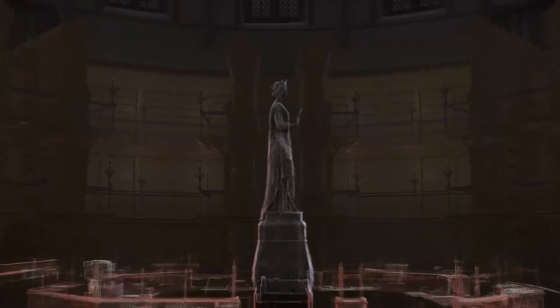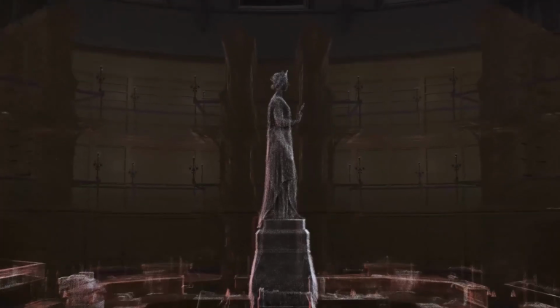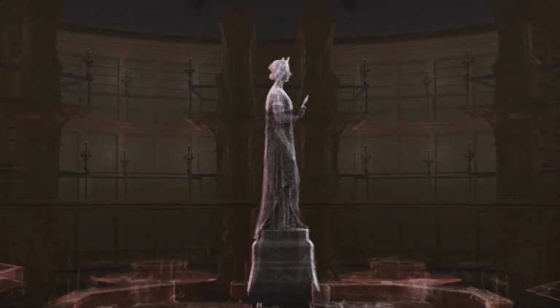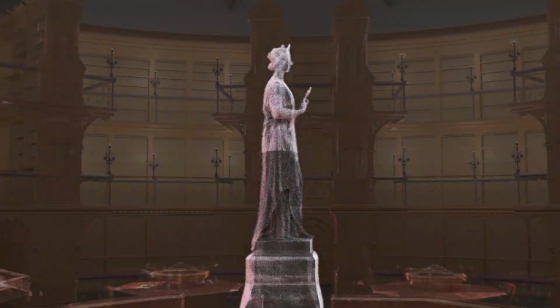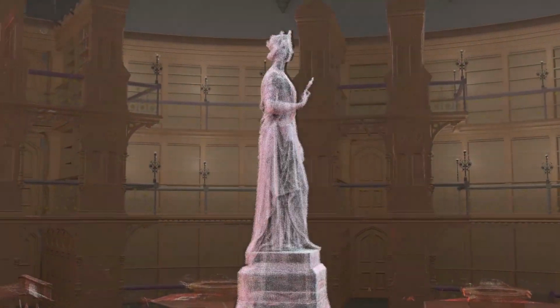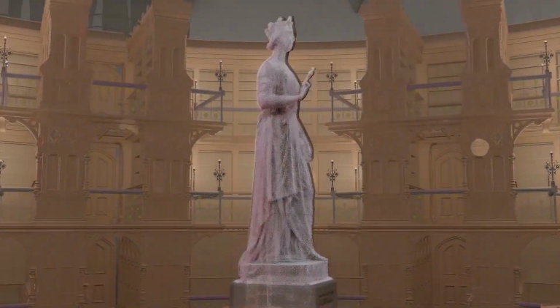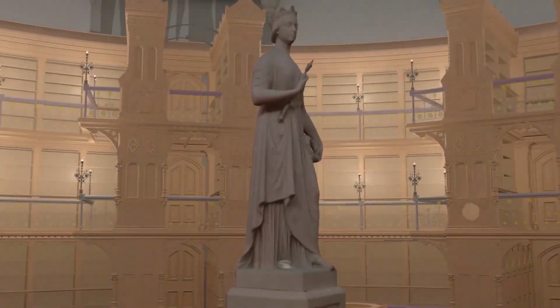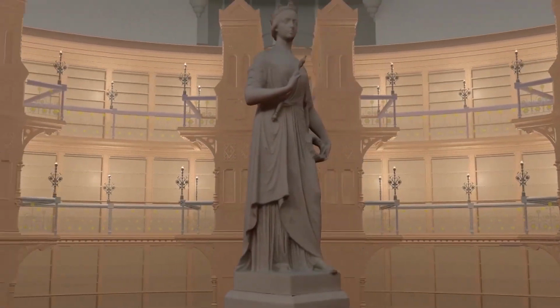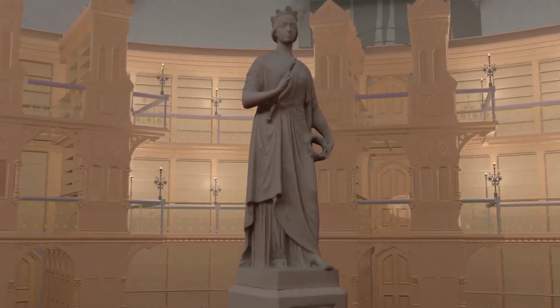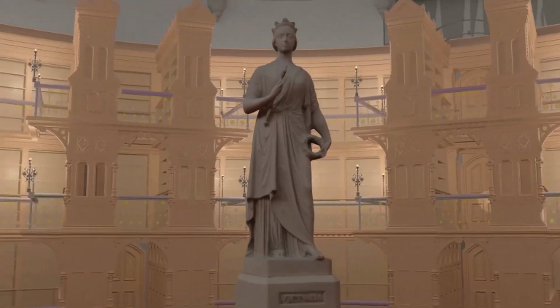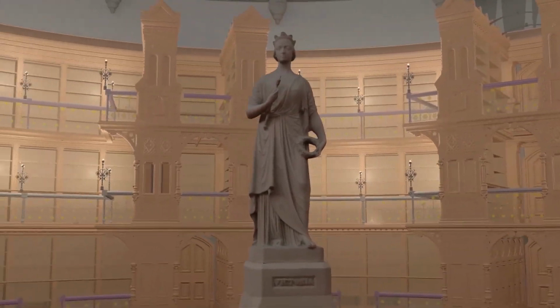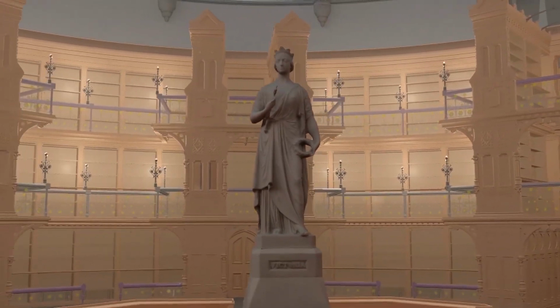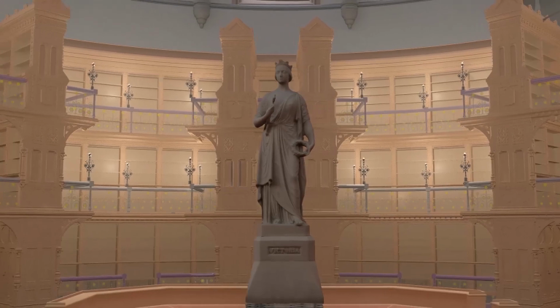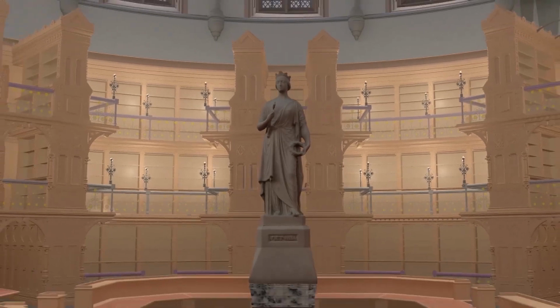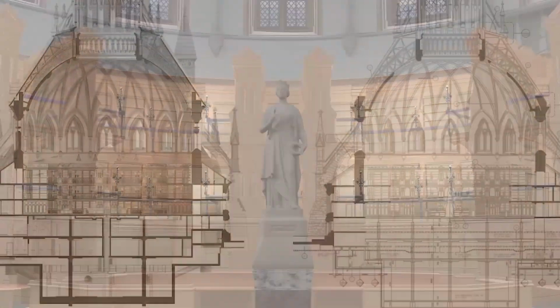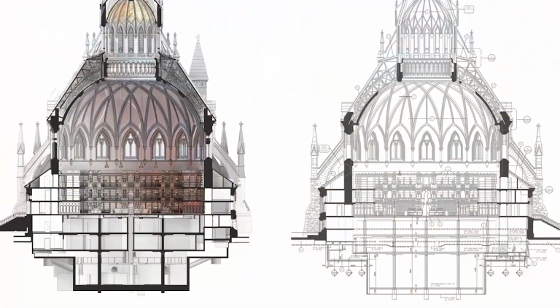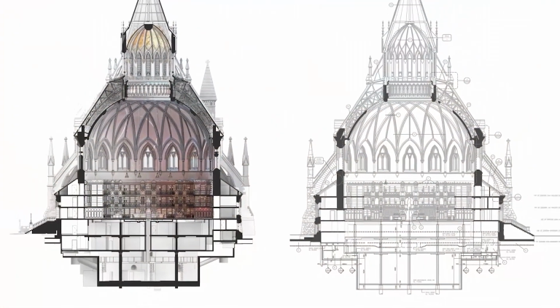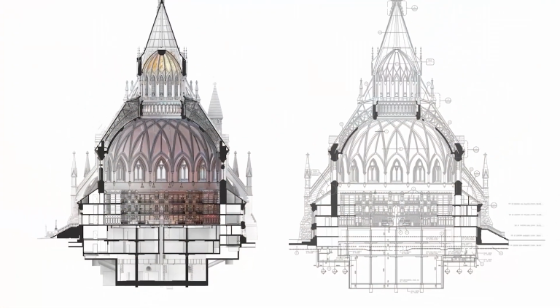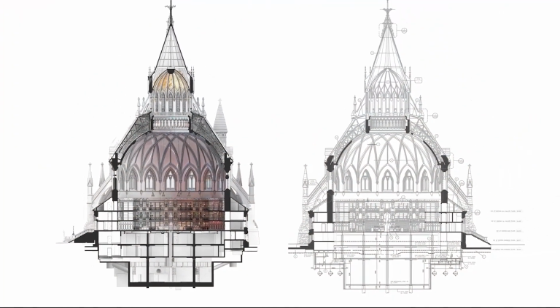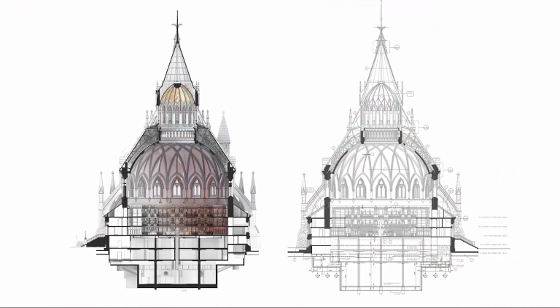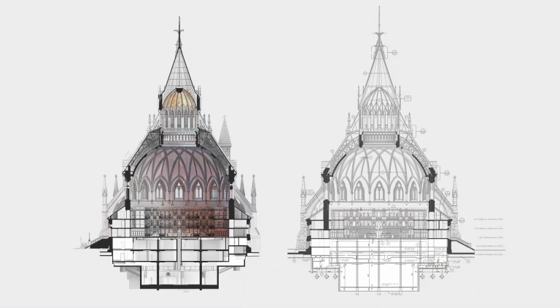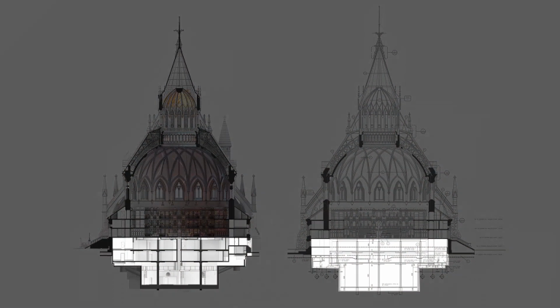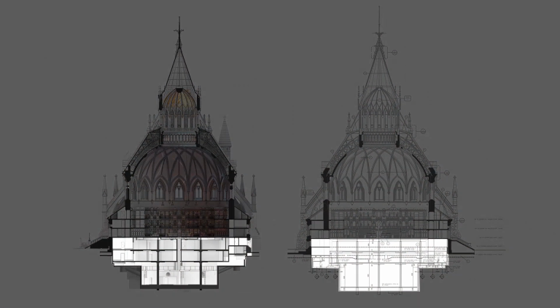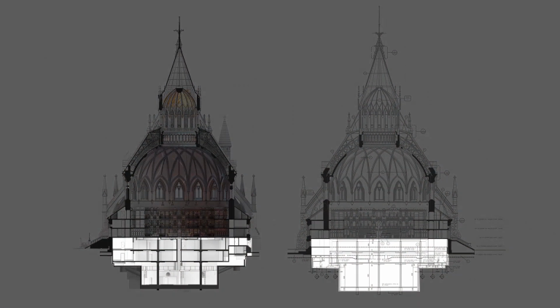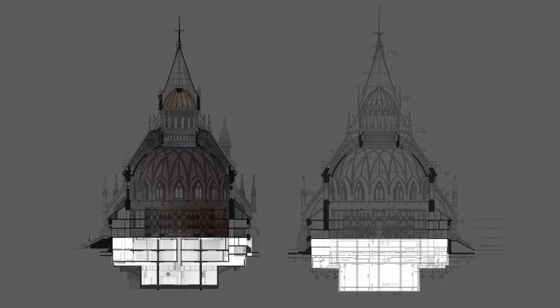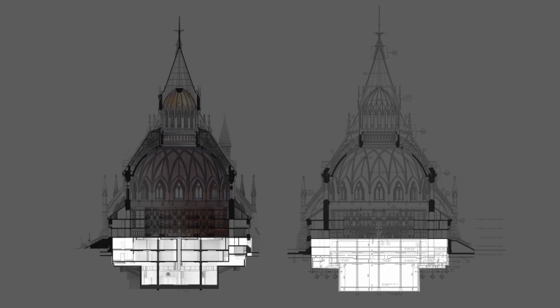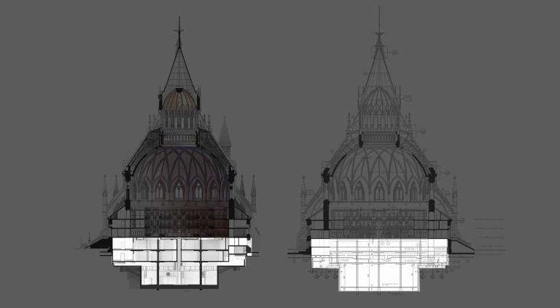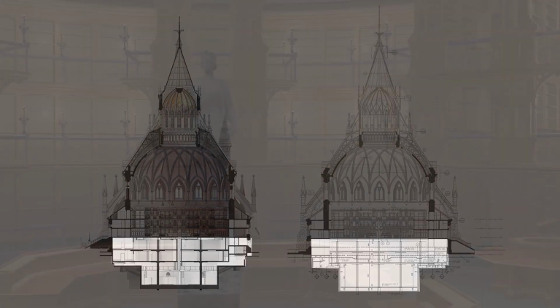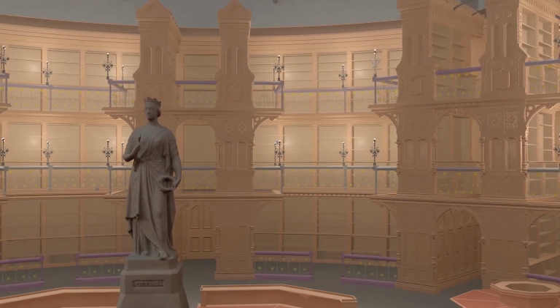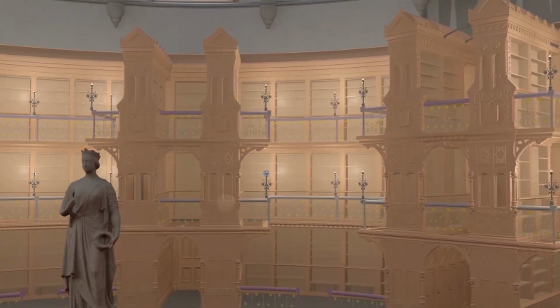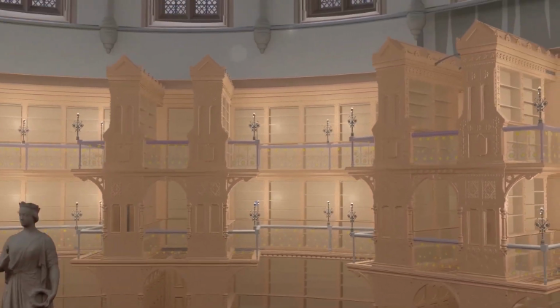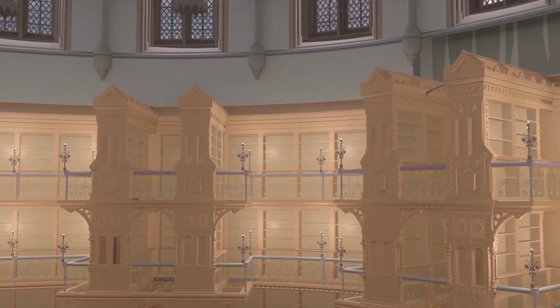In addition to 97 detailed terrestrial laser scans of the main library reading room, the model was developed using diverse sources of data including geo-referenced photogrammetry, CAD, historical photographs, and technical and research reports.